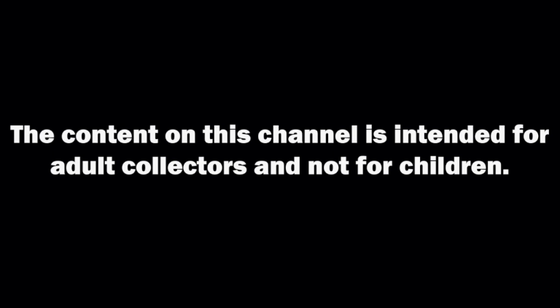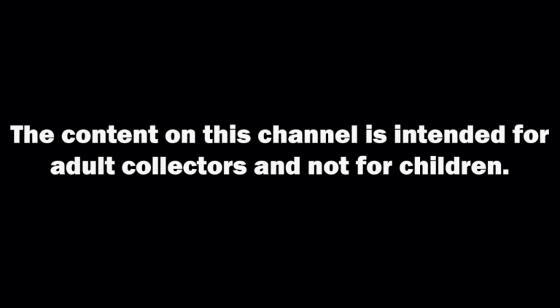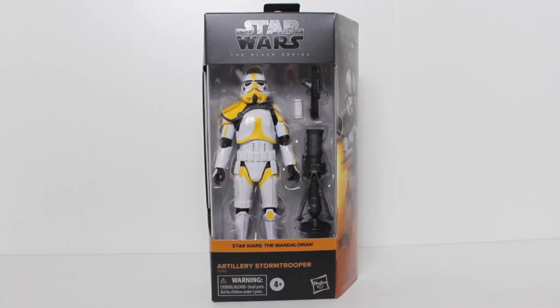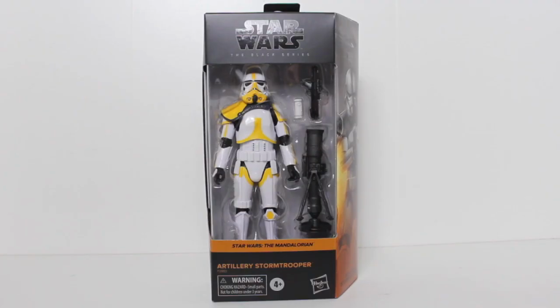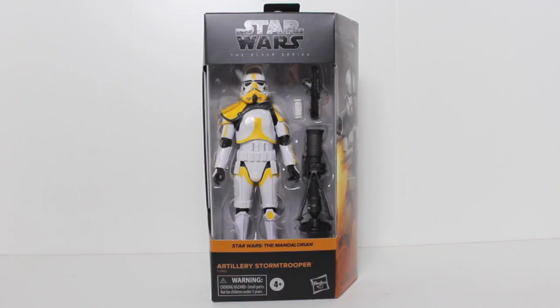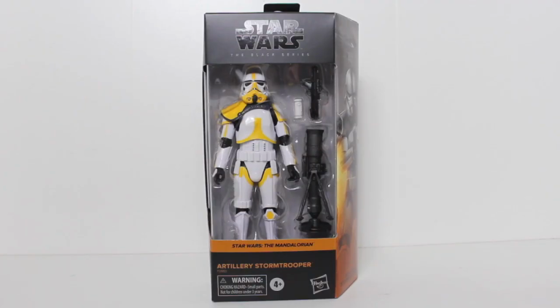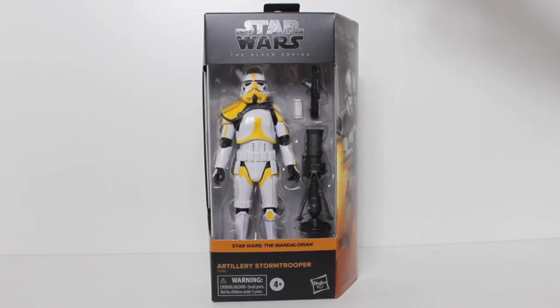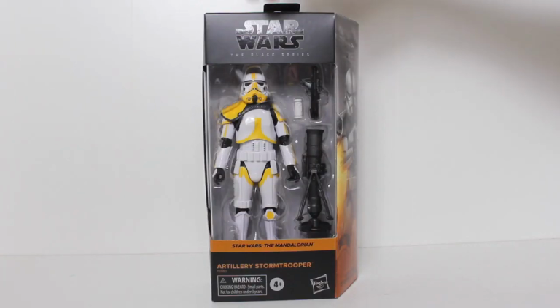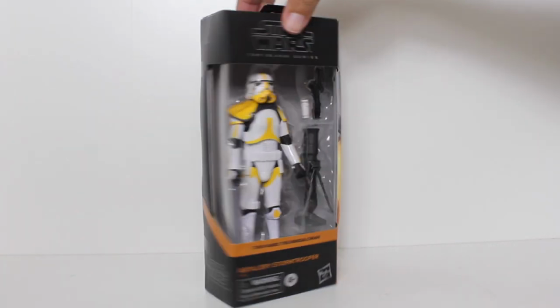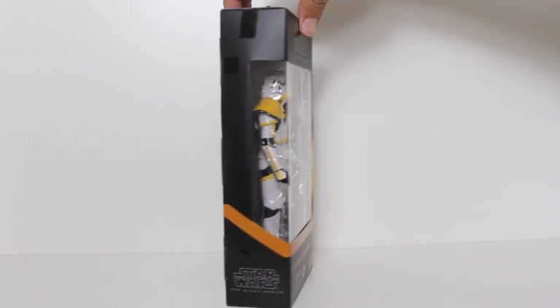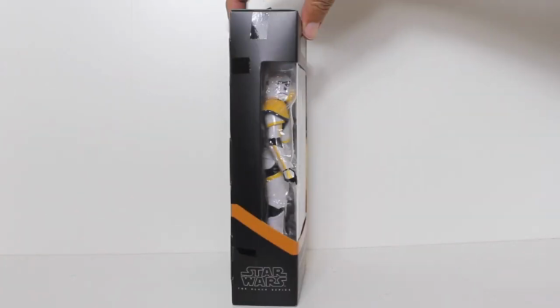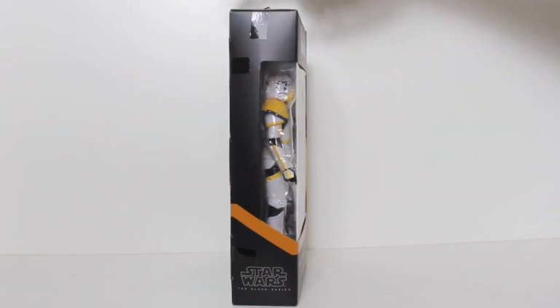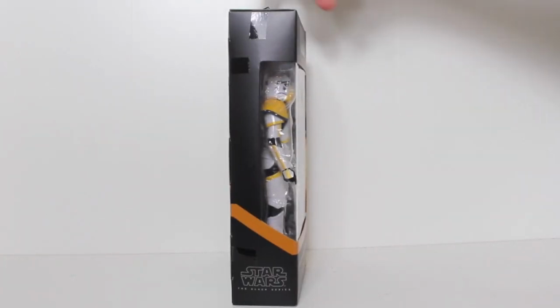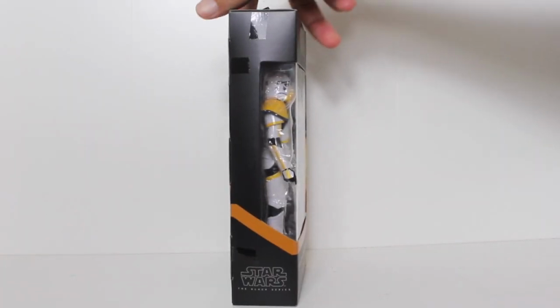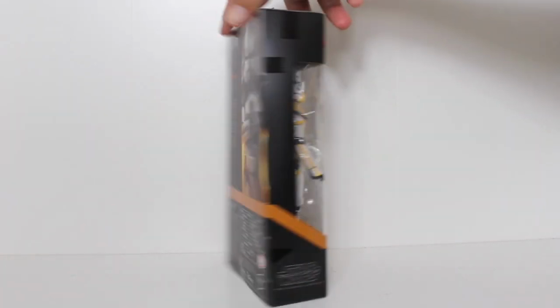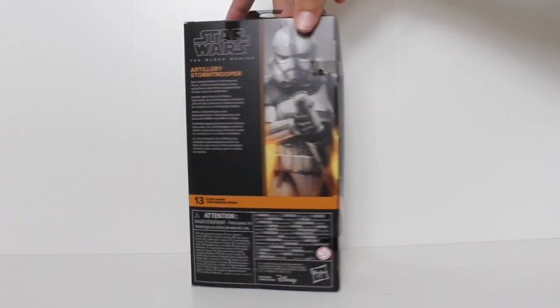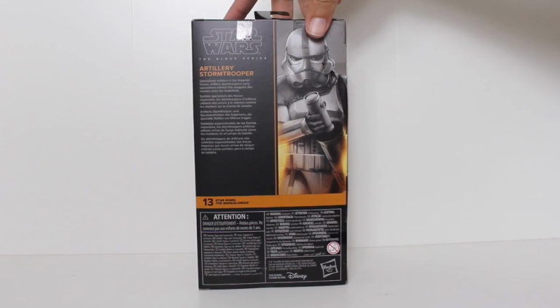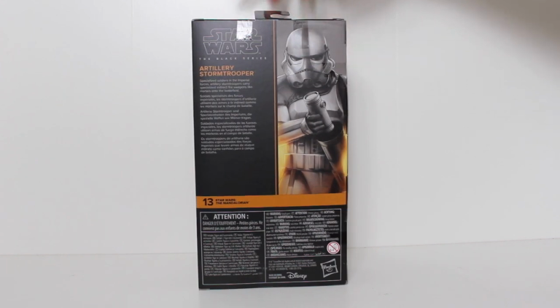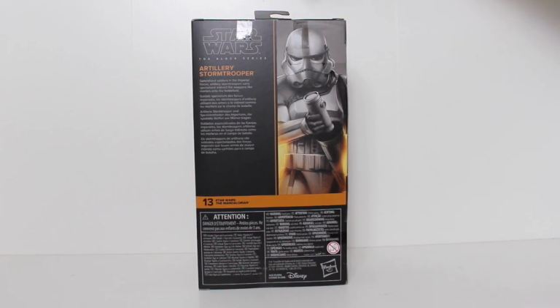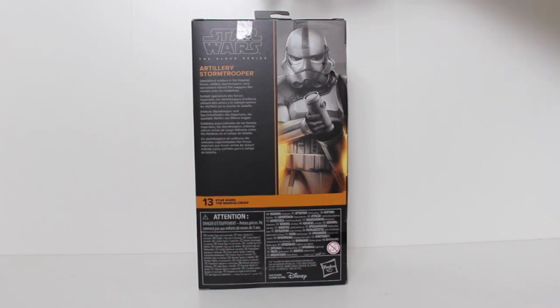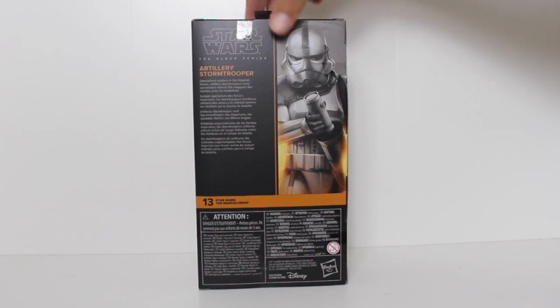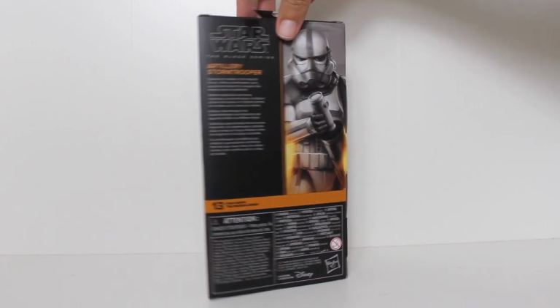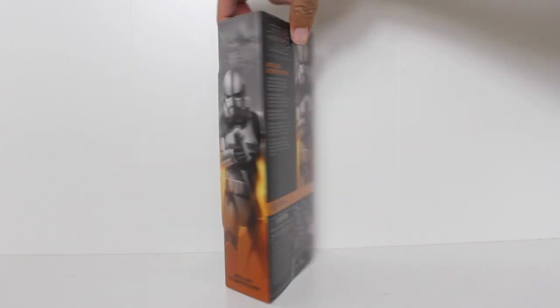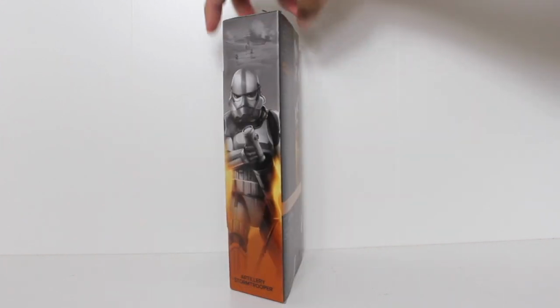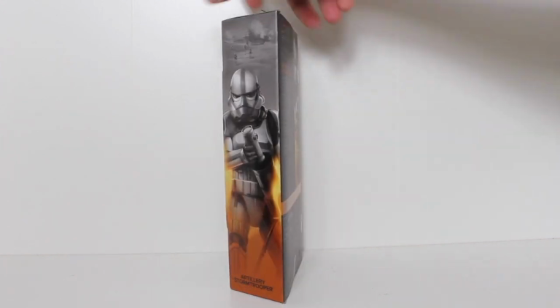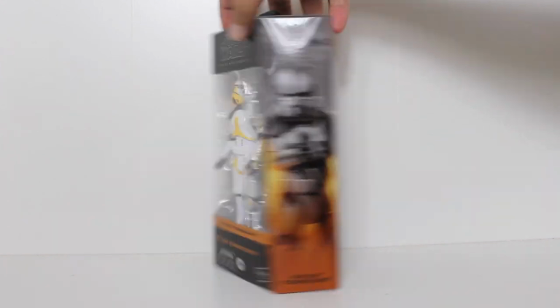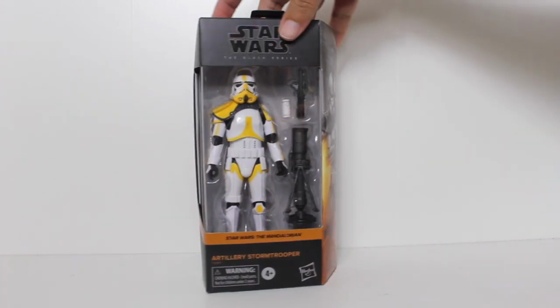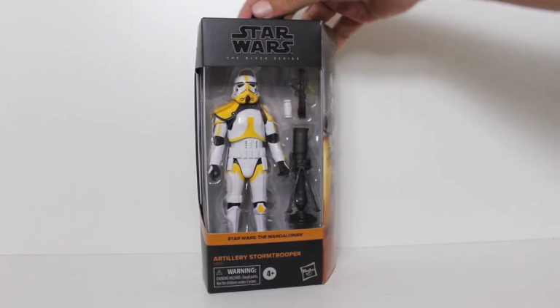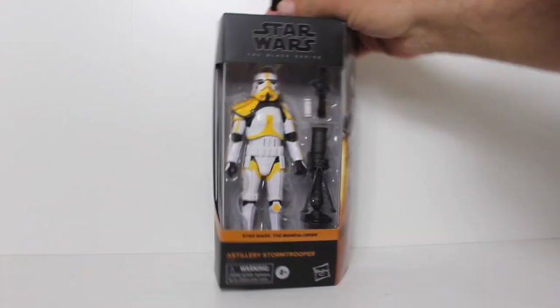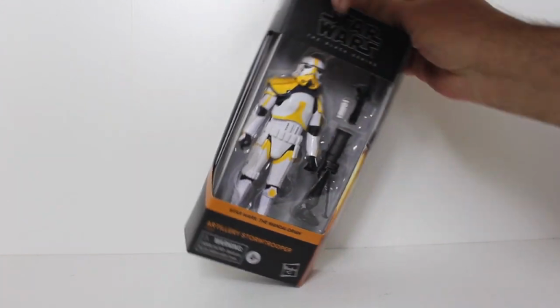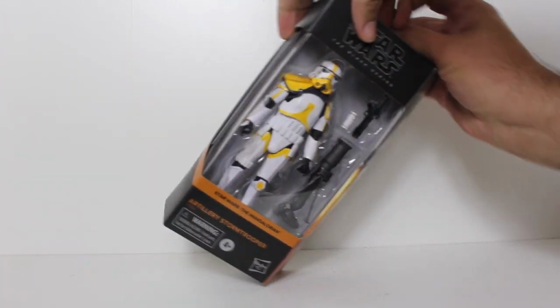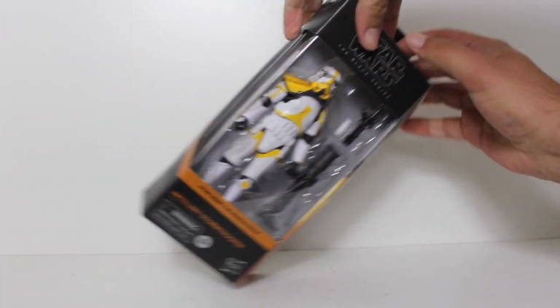Hey, this is John Carlos and I'm here with a look at the Star Wars Black Series action figure of the Artillery Stormtrooper from The Mandalorian.